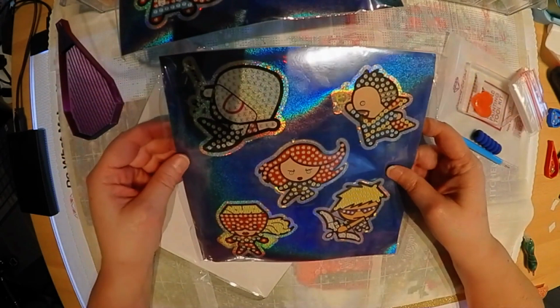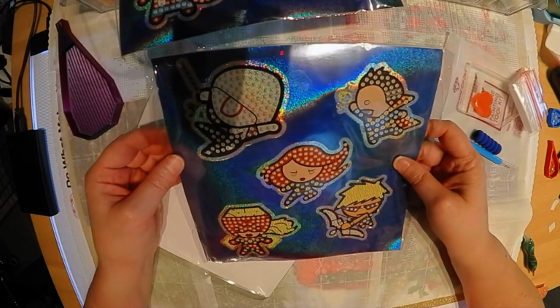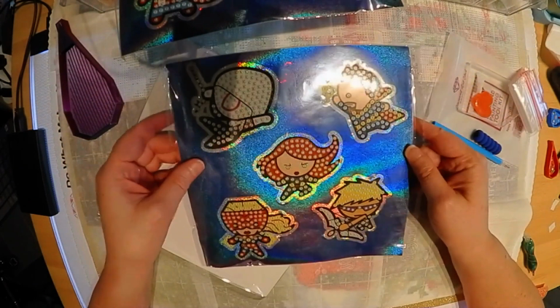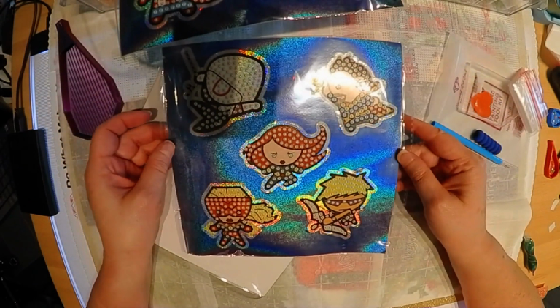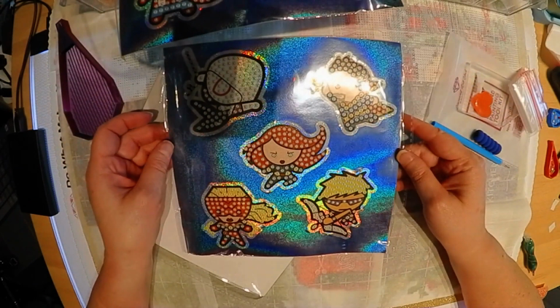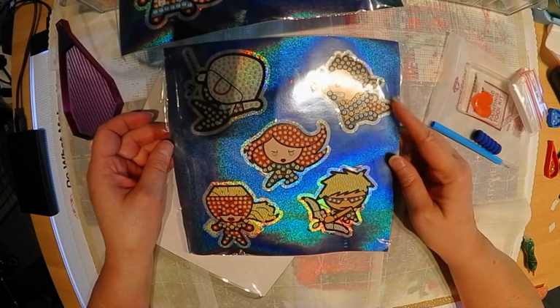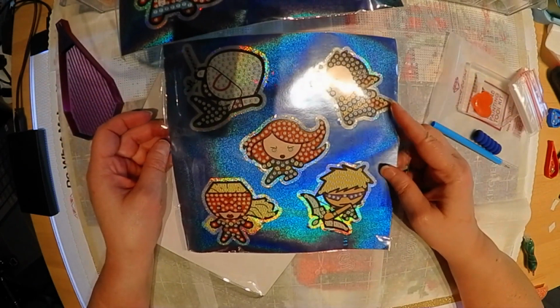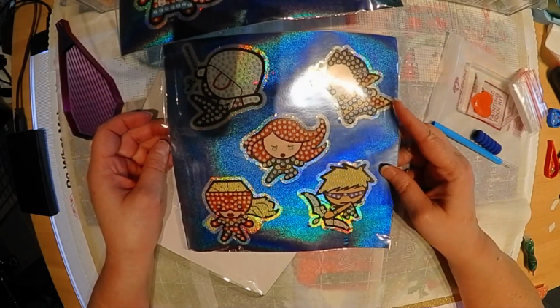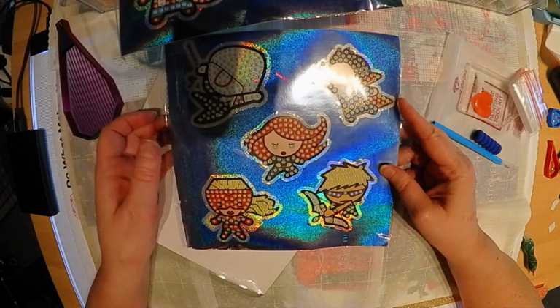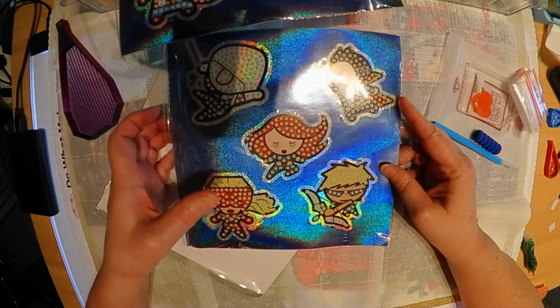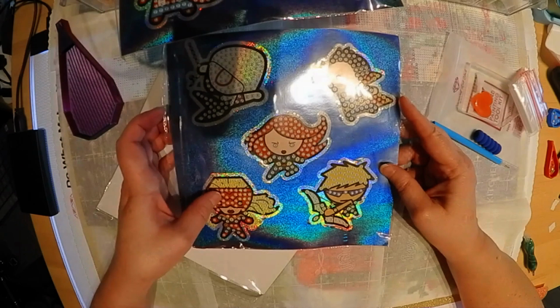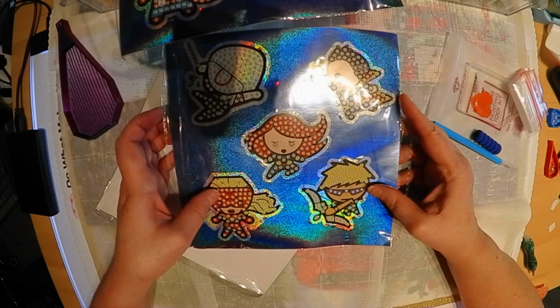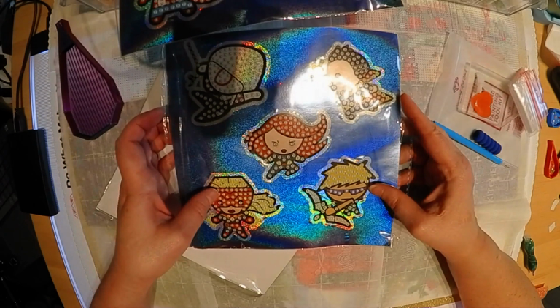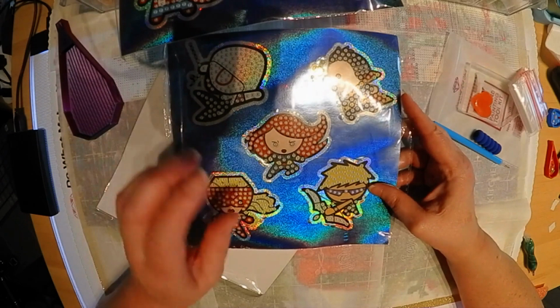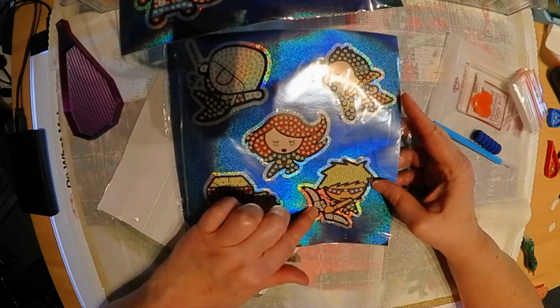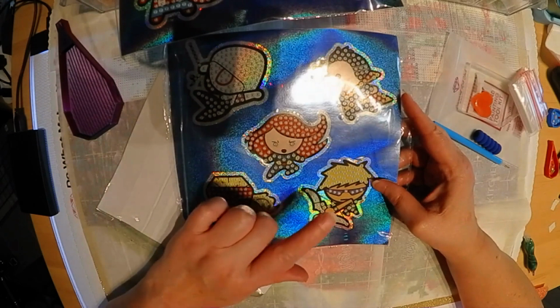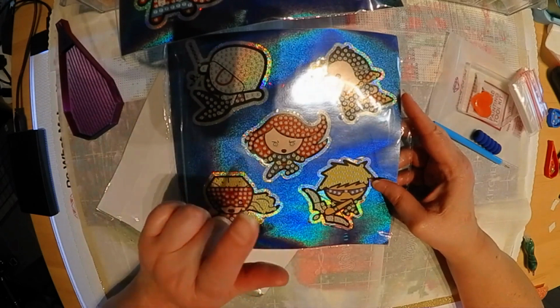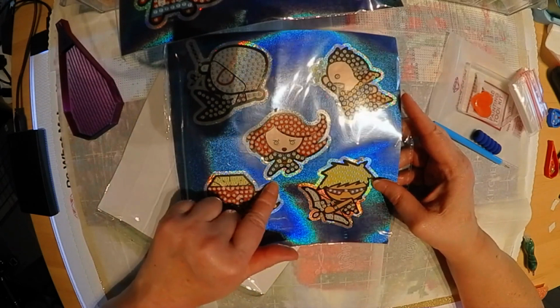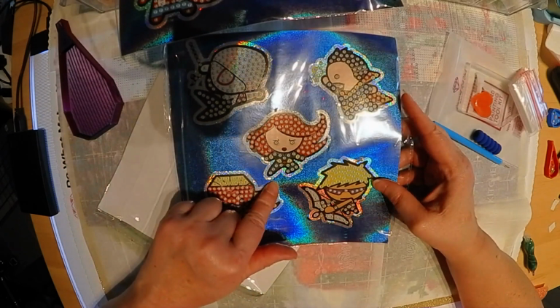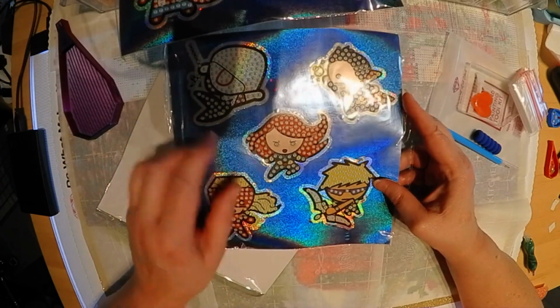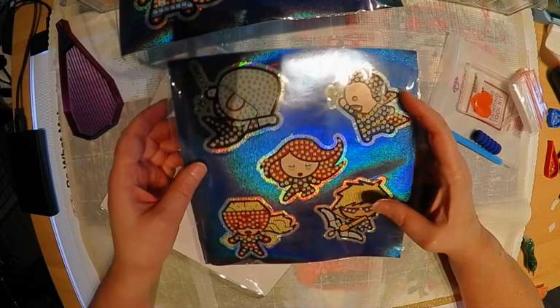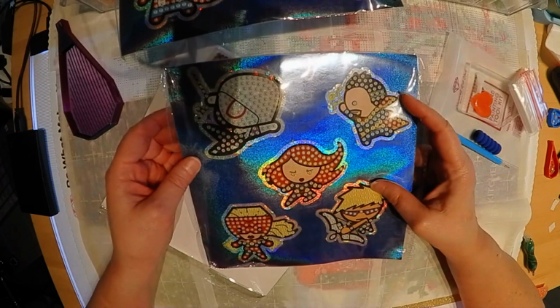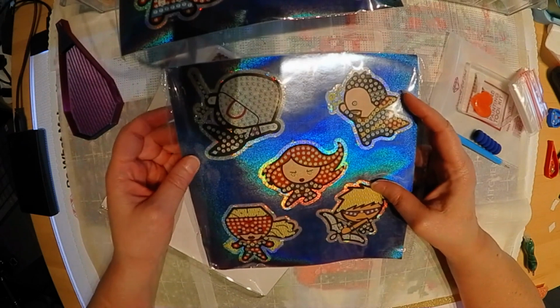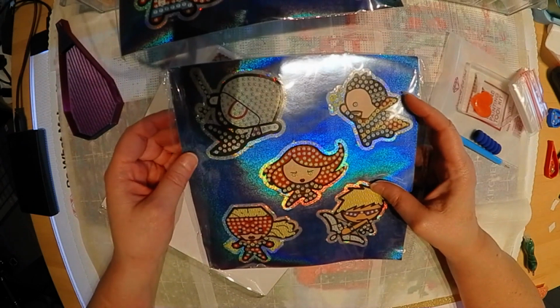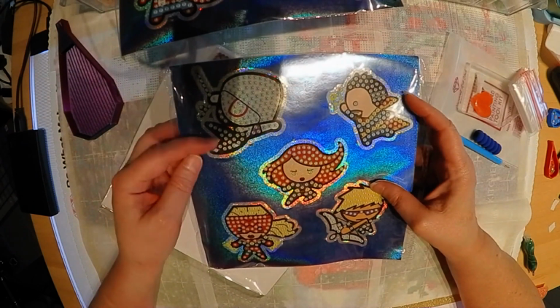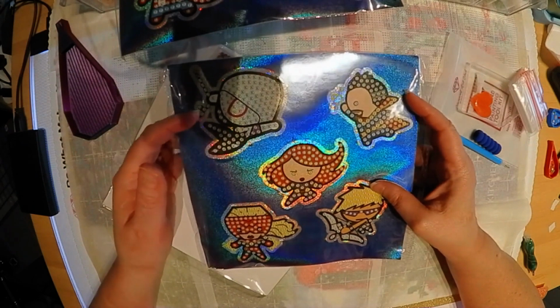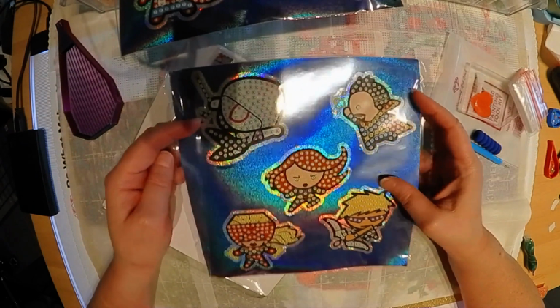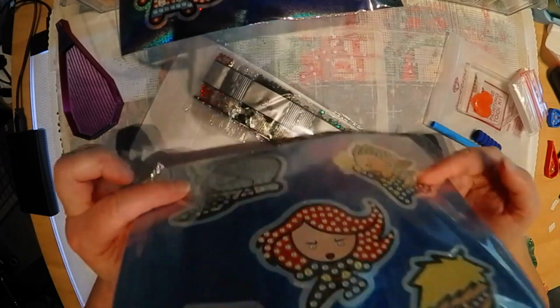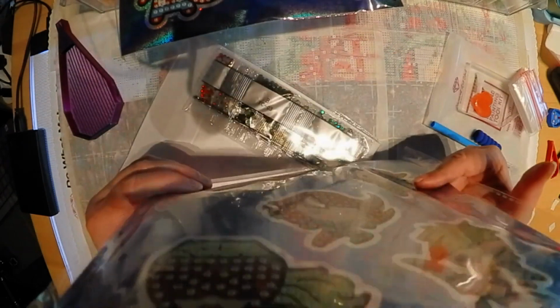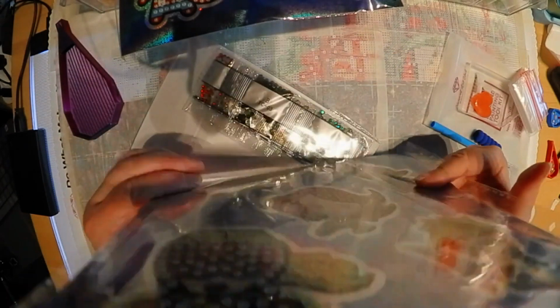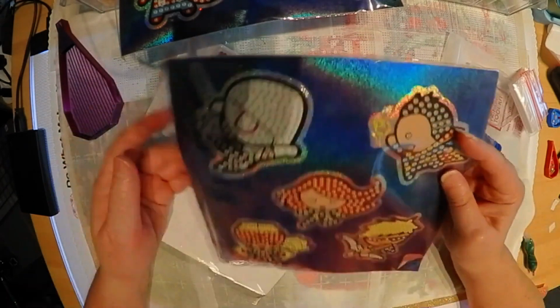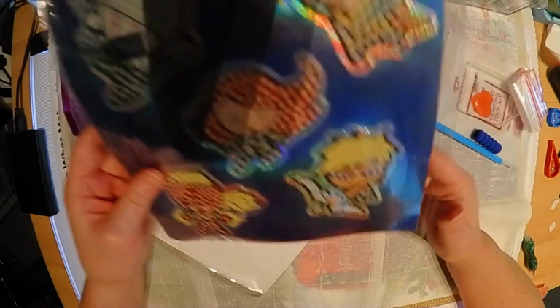We have Doctor Strange, Ms. Marvel, Hawkeye, Black Widow, and for the life of me I can't think of this one — and I don't think it's in the names.